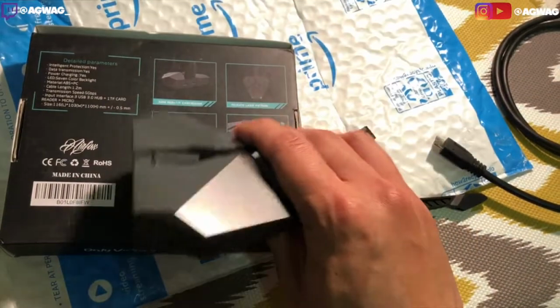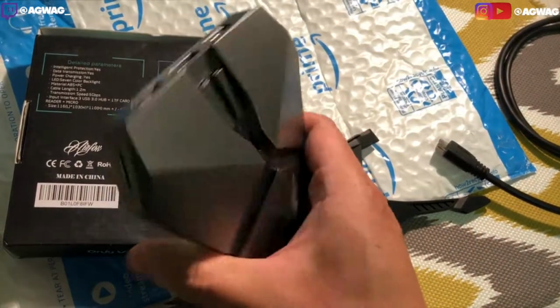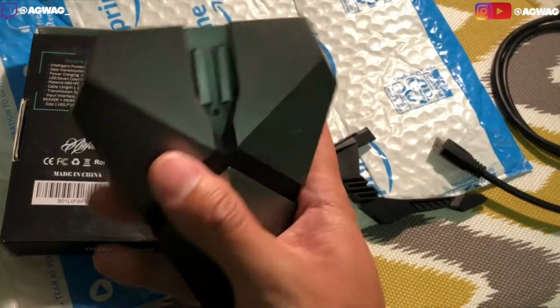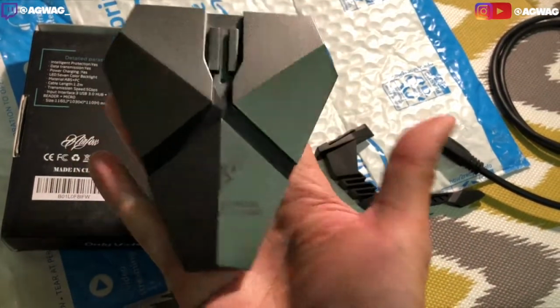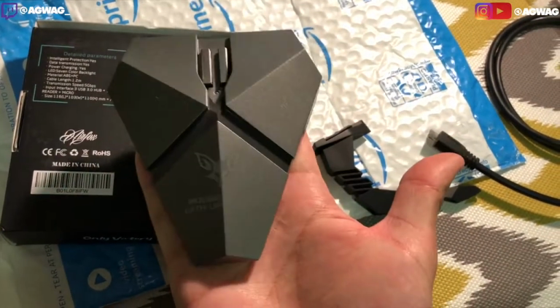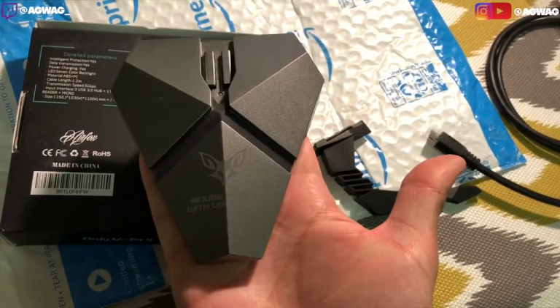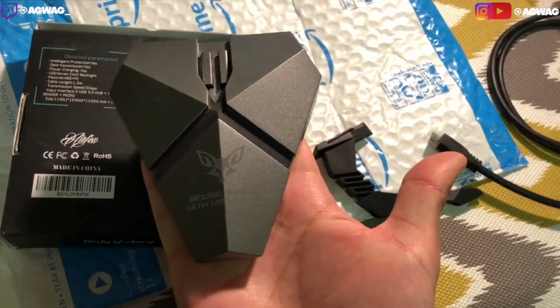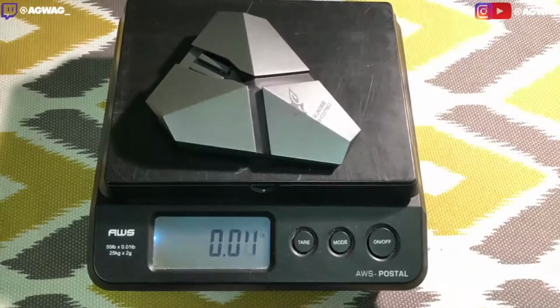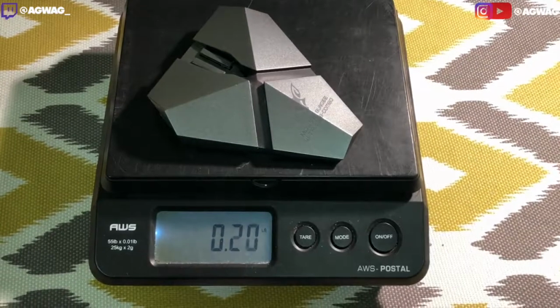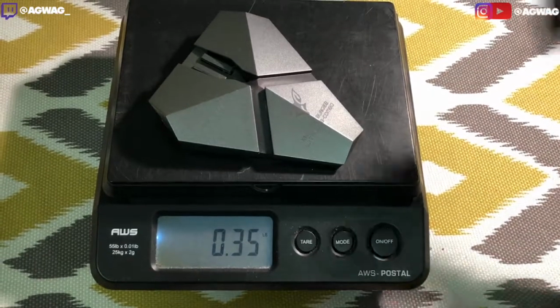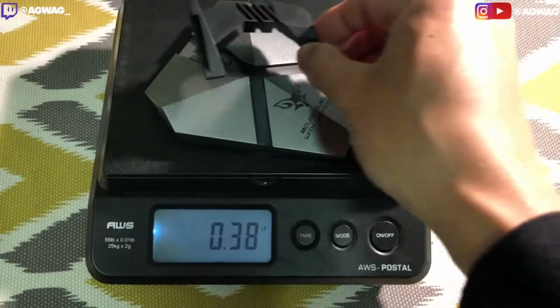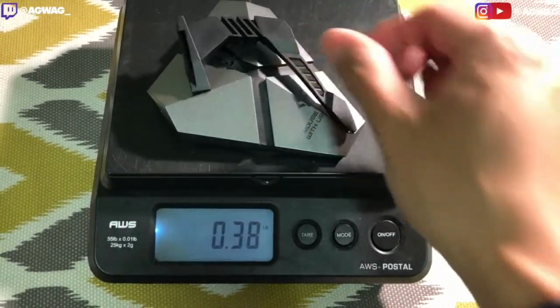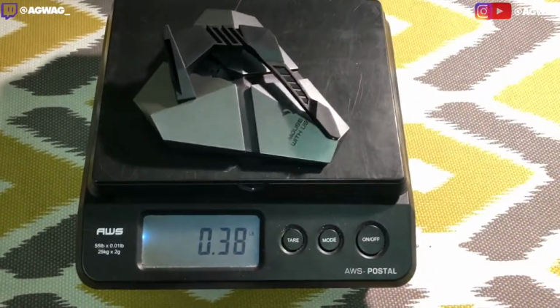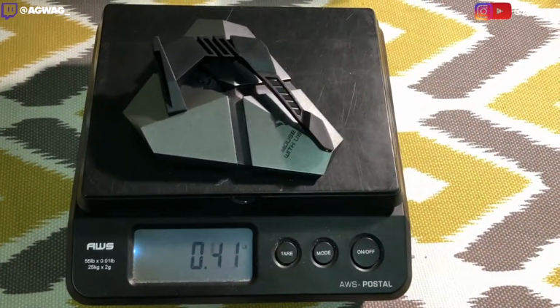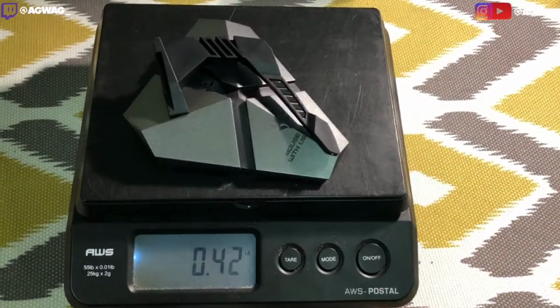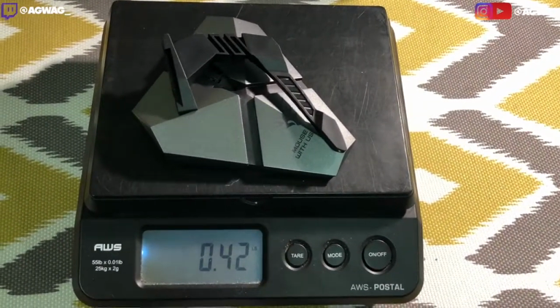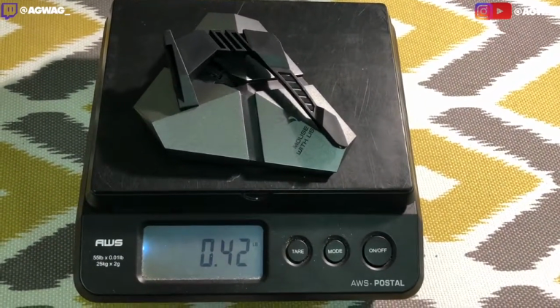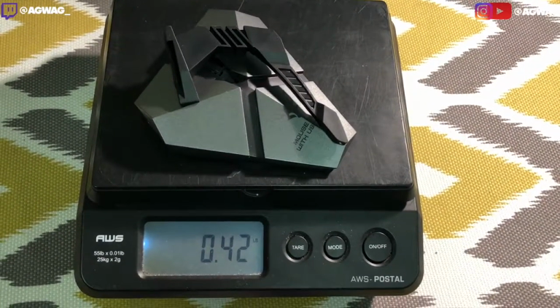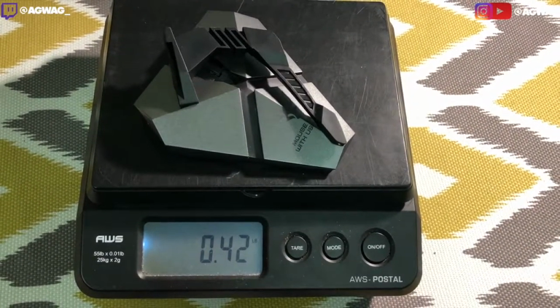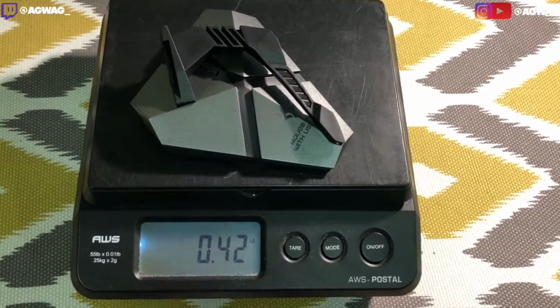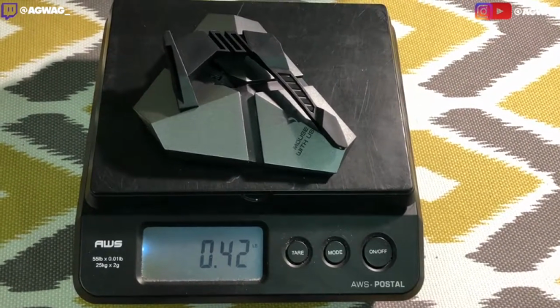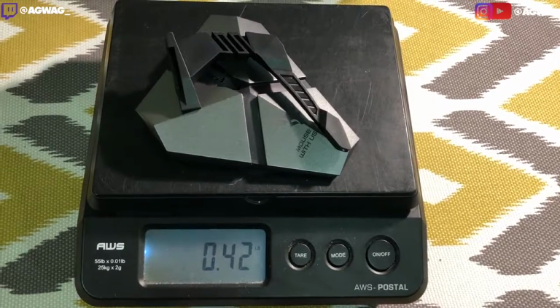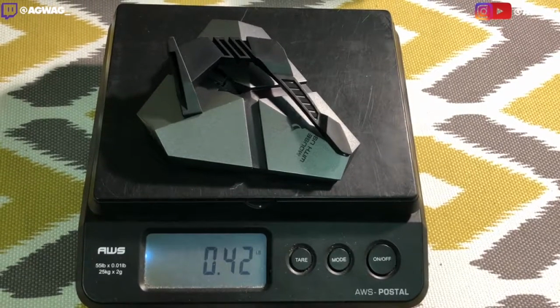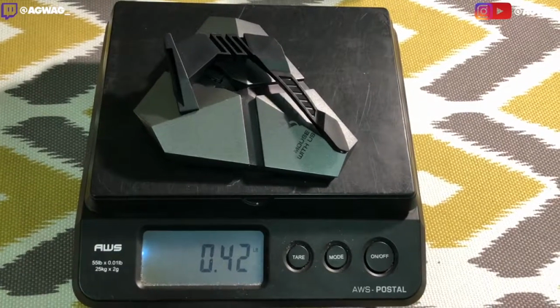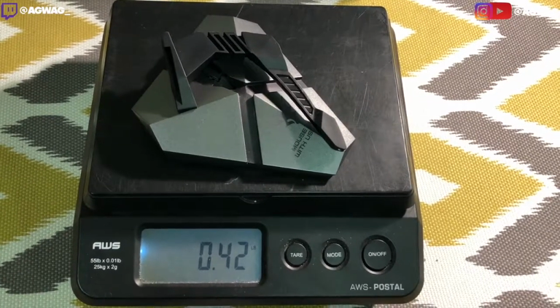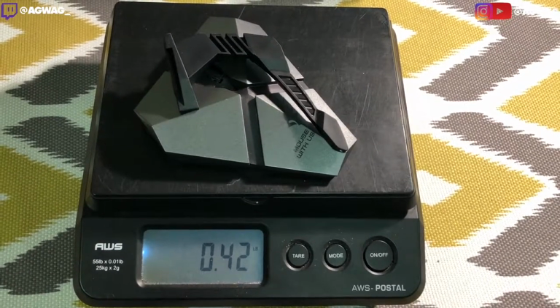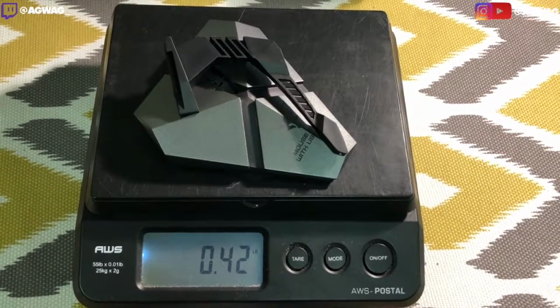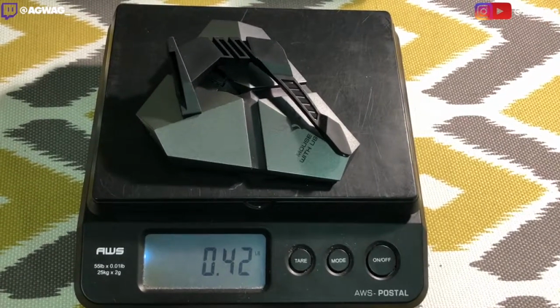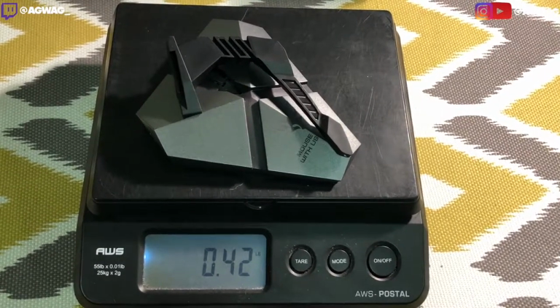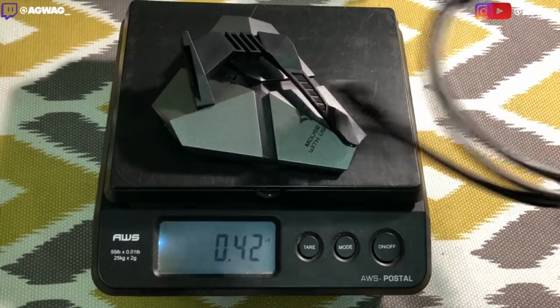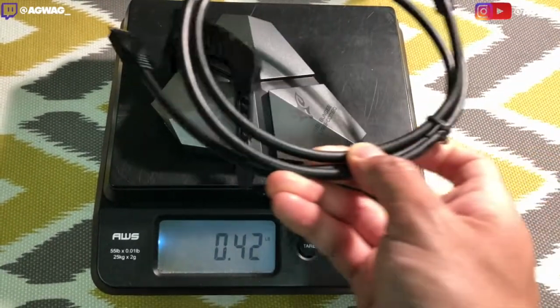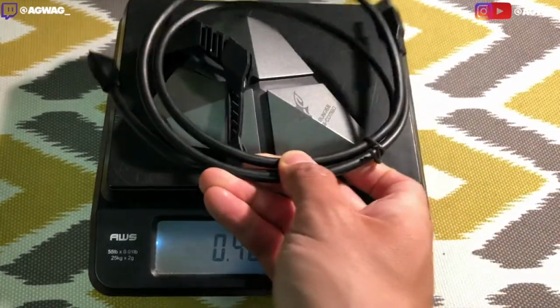So let's go ahead and weigh this. That's the actual base and that is the Mouse Bungie cord holder. It weighs in just under half a pound at 0.42. Let's go ahead and add the cable.